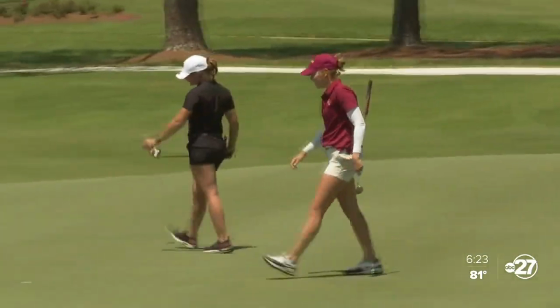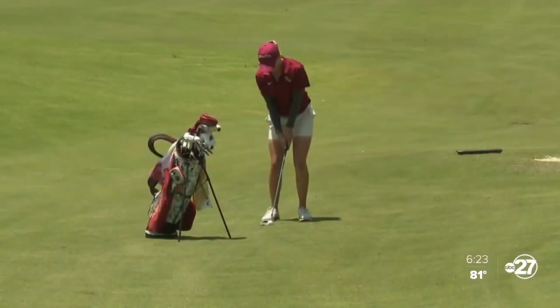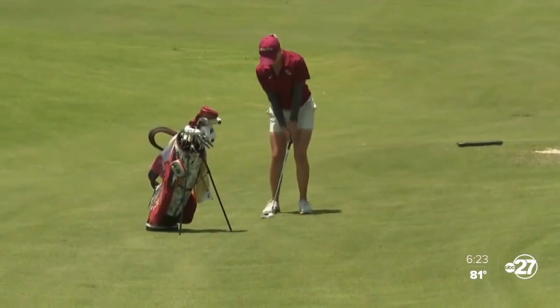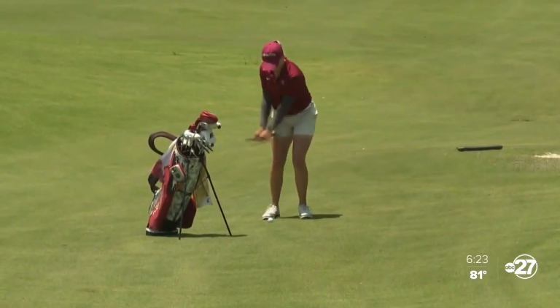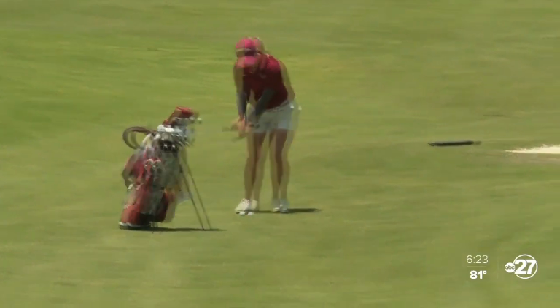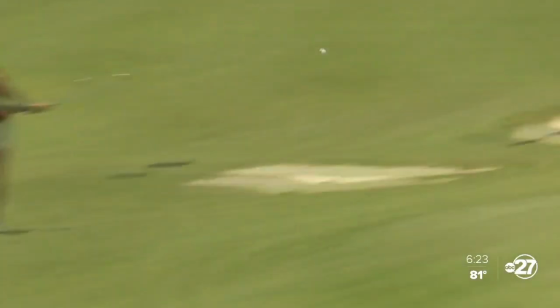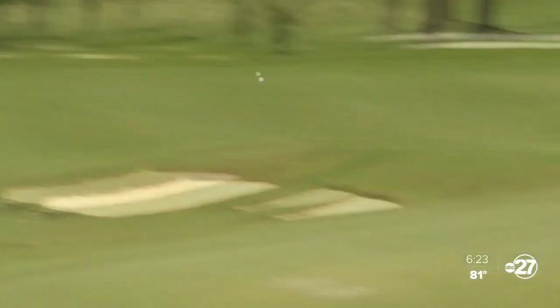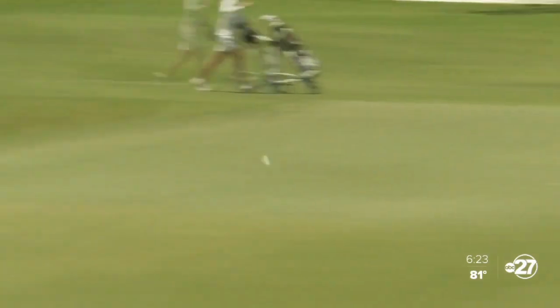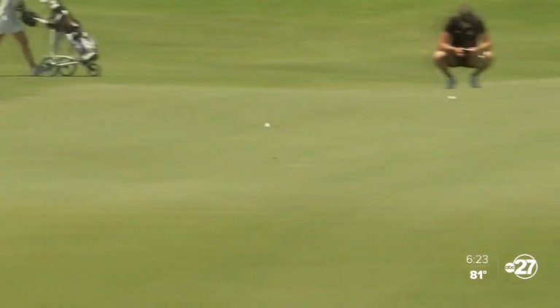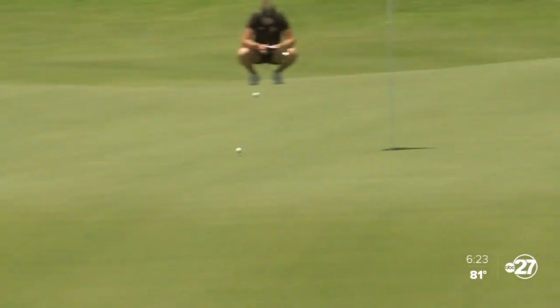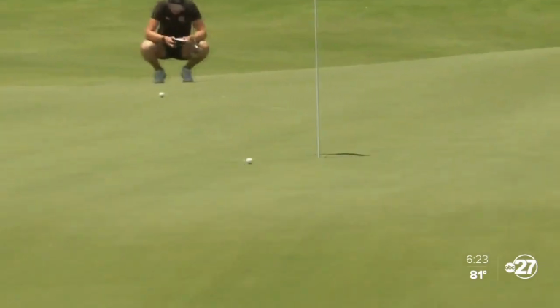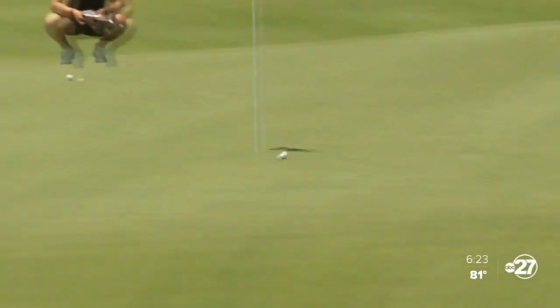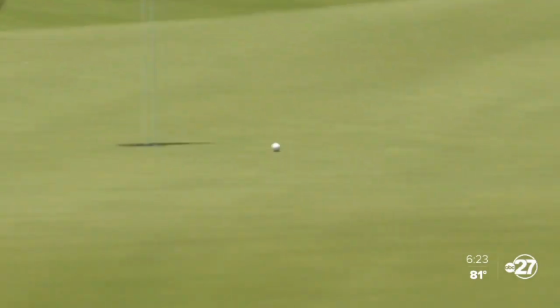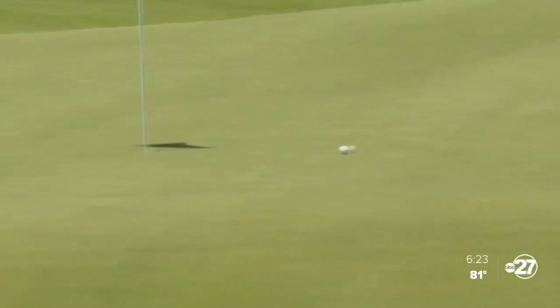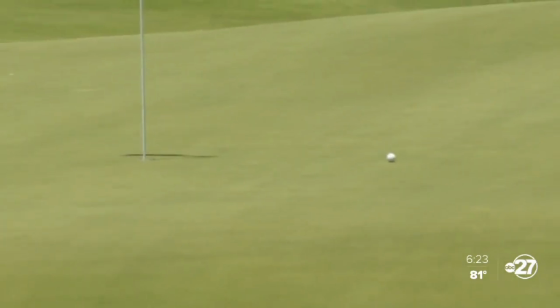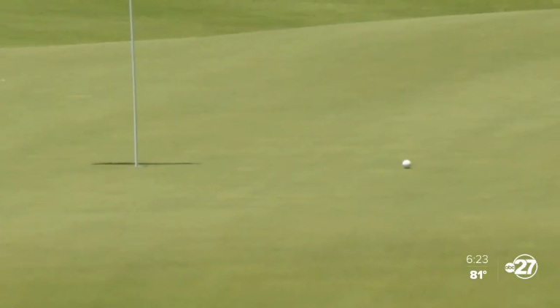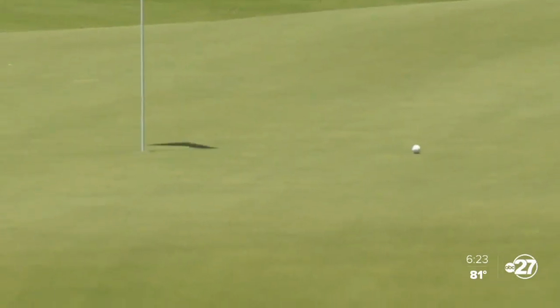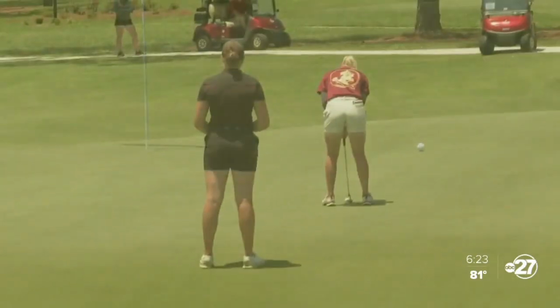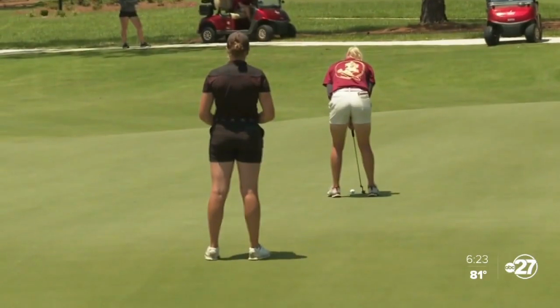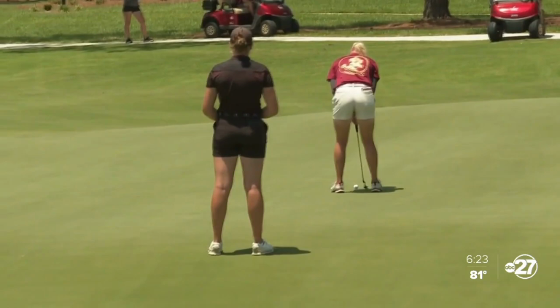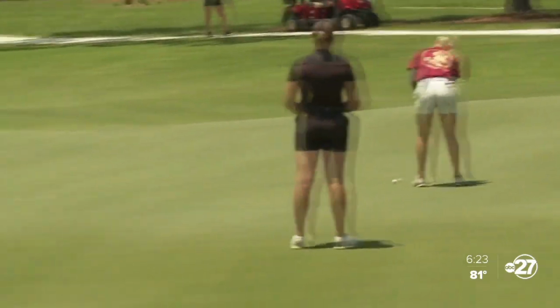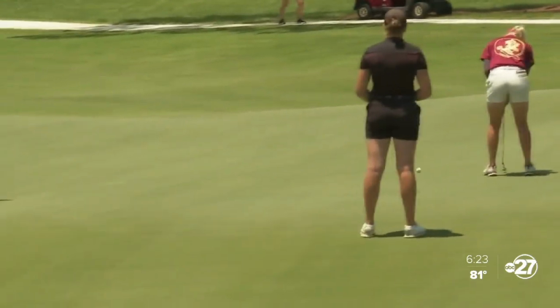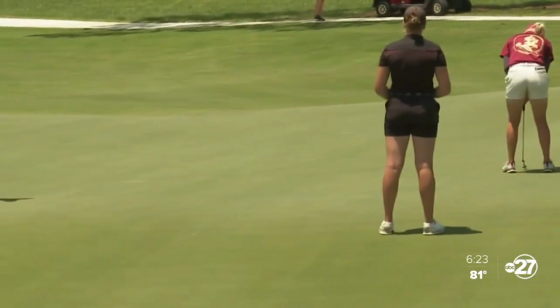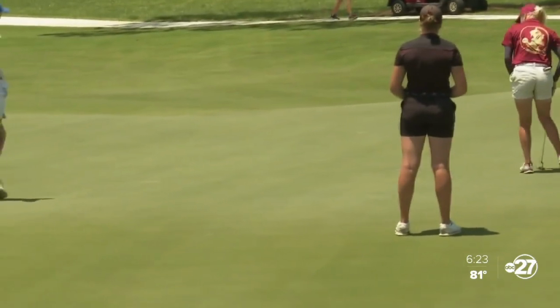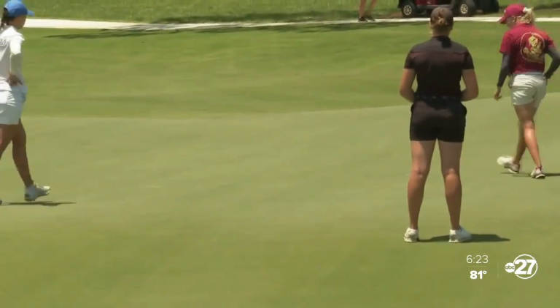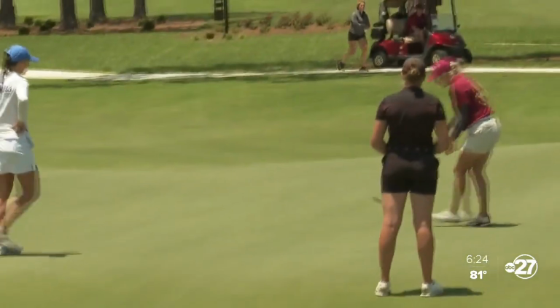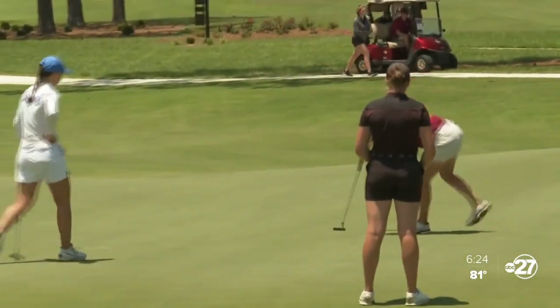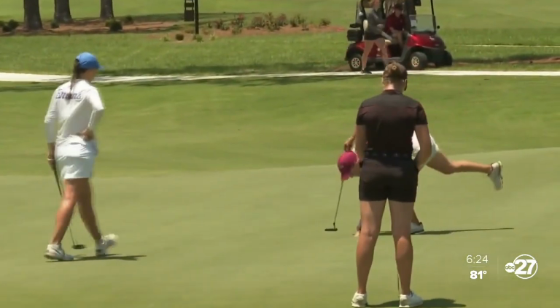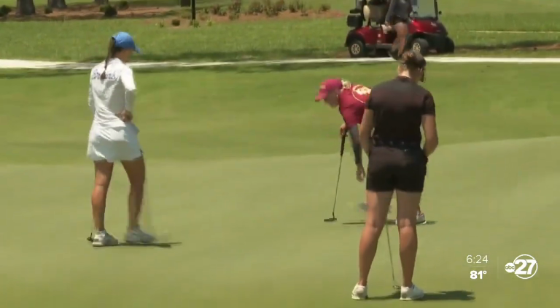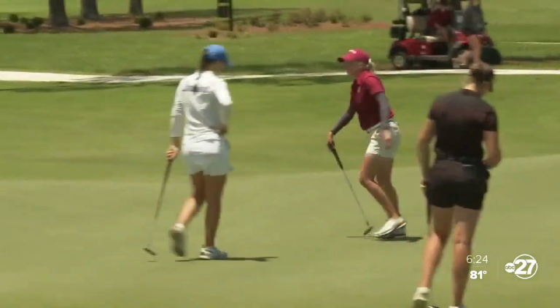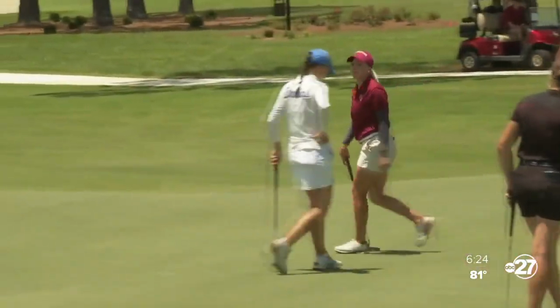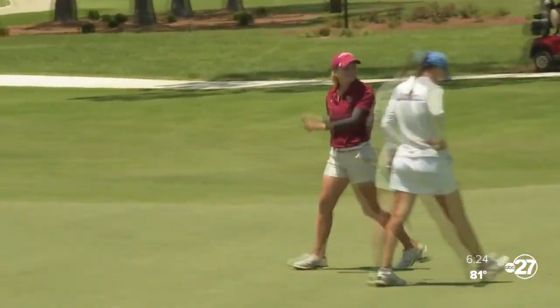We put a spotlight on Beatrice Wallen, whose parents came all the way from Sweden to watch her. Her third shot from just off the green is a great setup that leaves her a nice par opportunity, and she finishes the day with that par putt. She sits tied for the individual lead at three under.